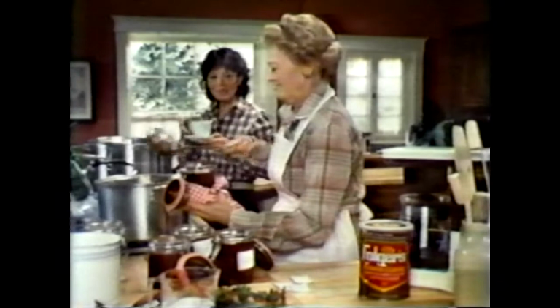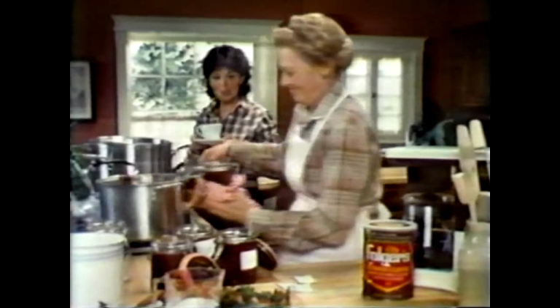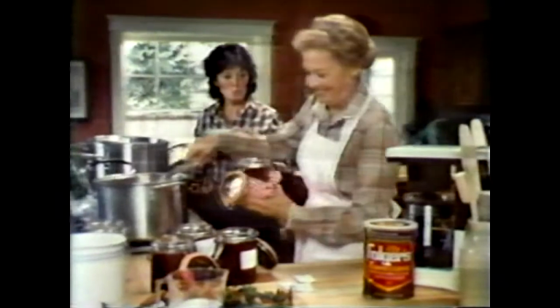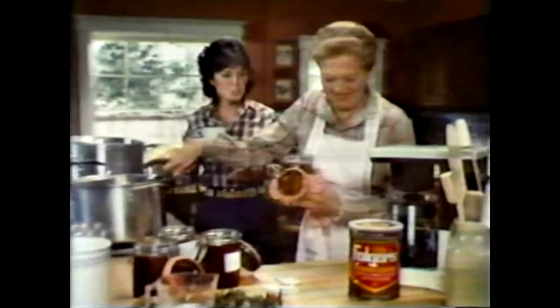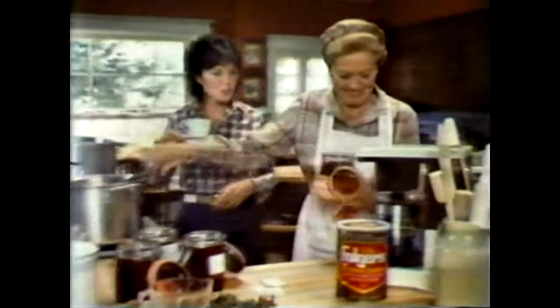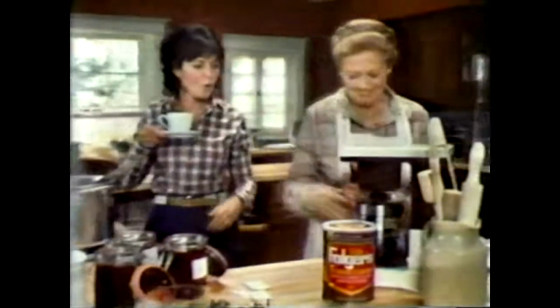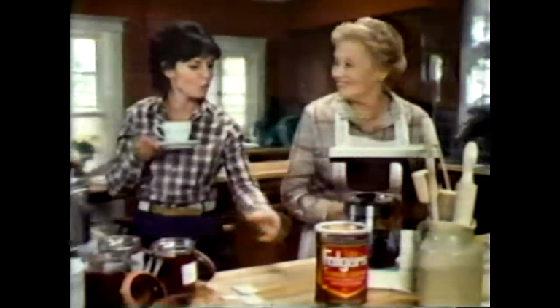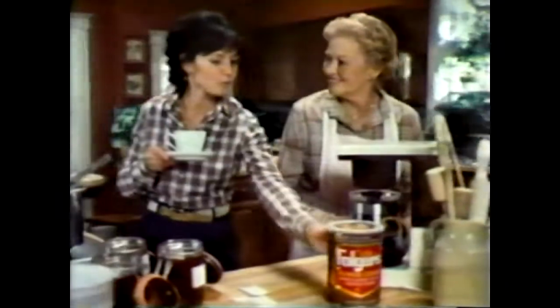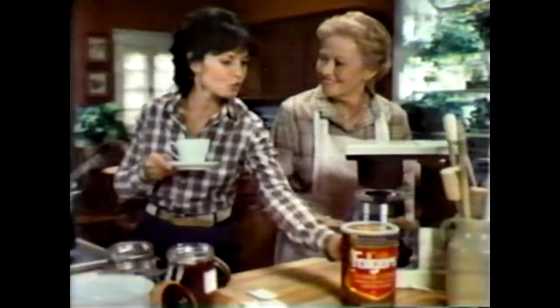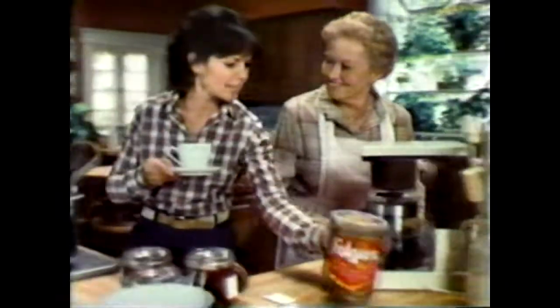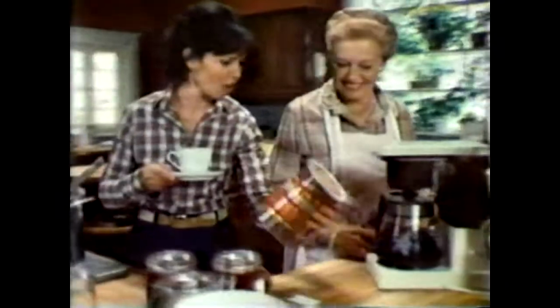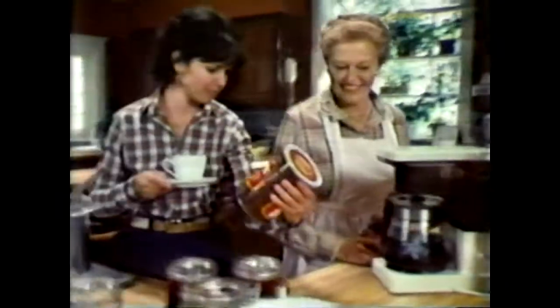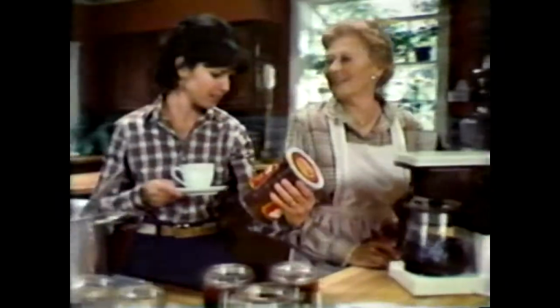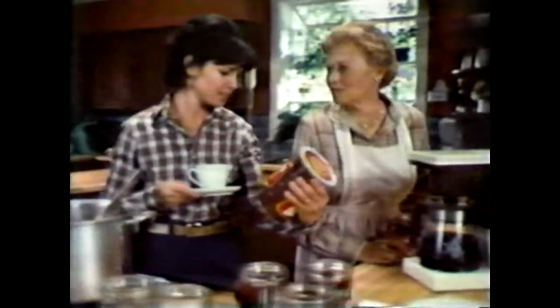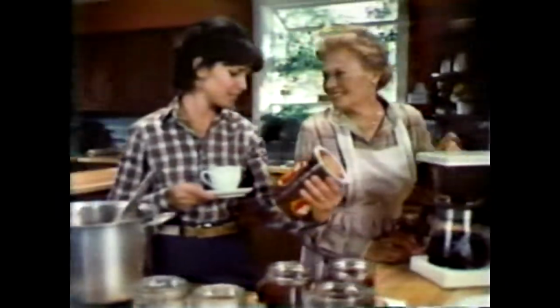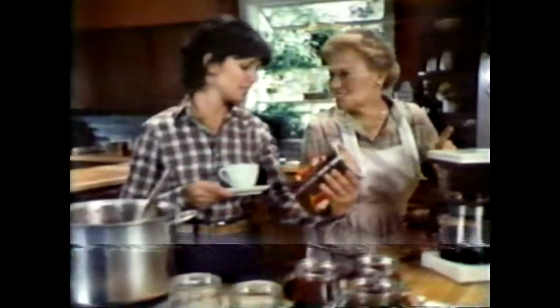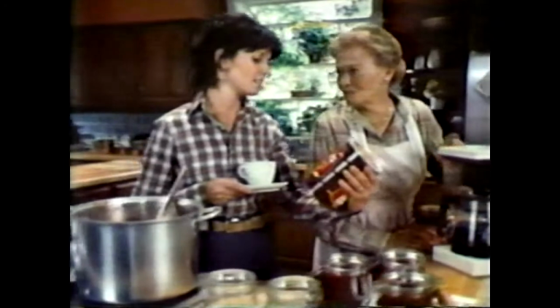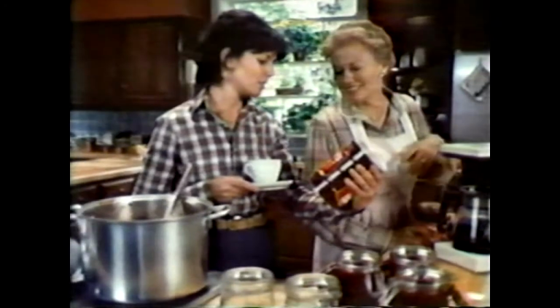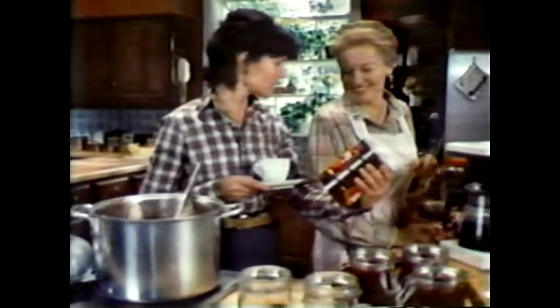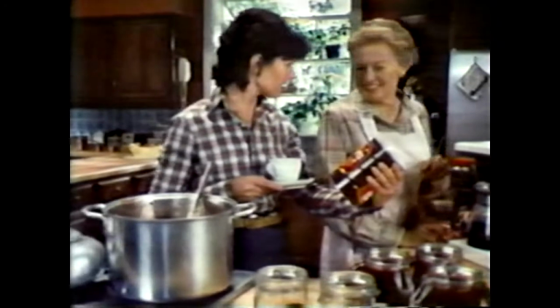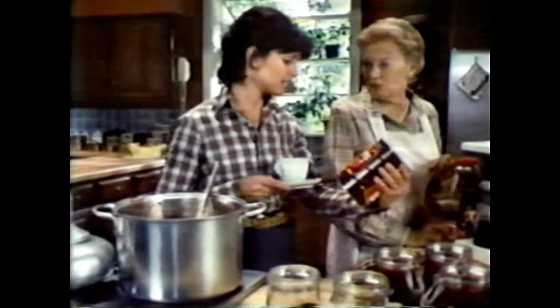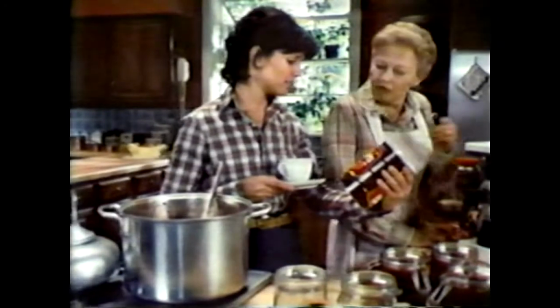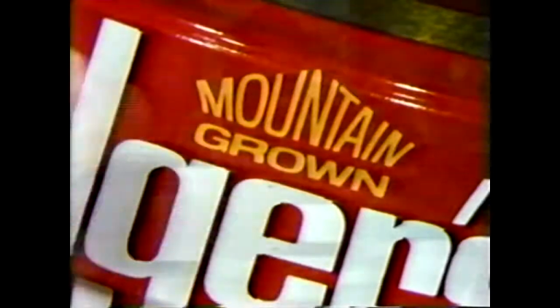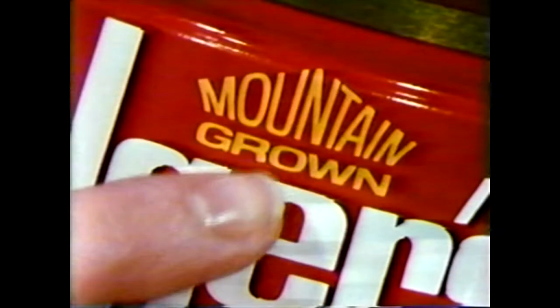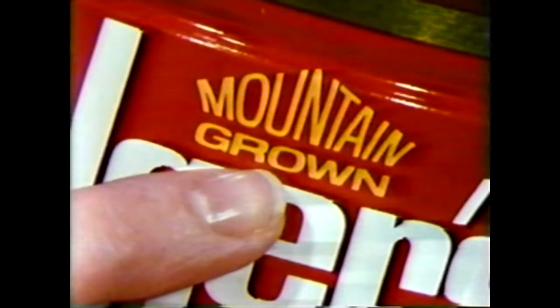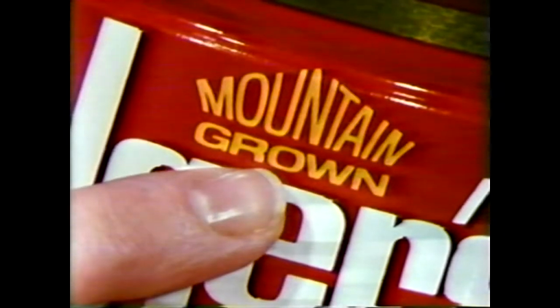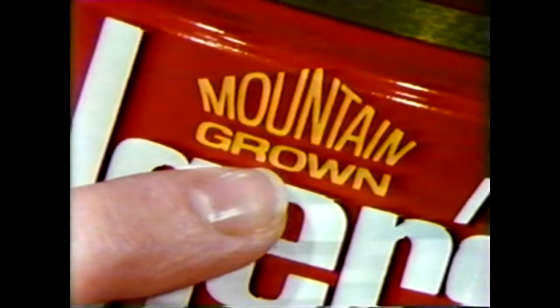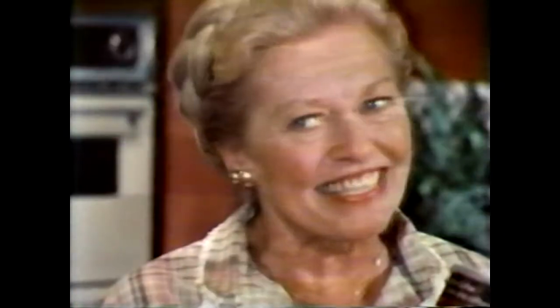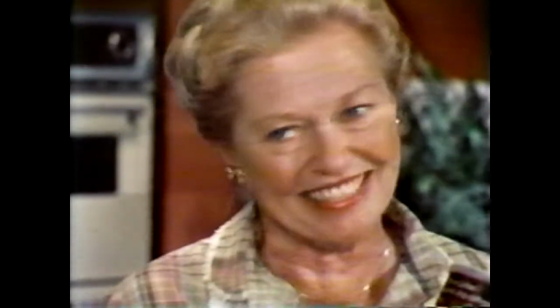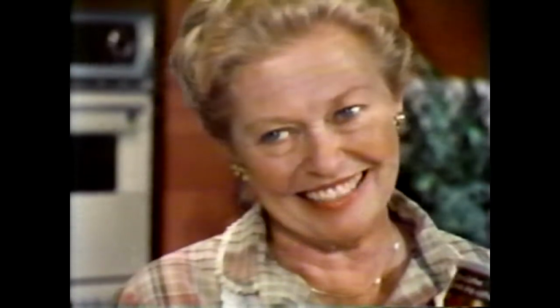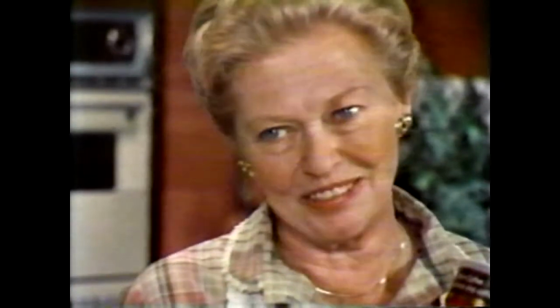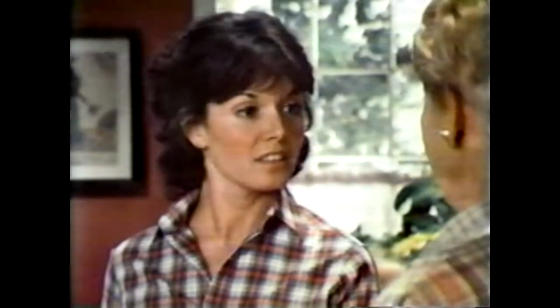Mrs. Olson, what do you use? Folger's Flake Coffee. Nothing's better in these coffee makers. Why is that? Folger's is mountain grown, the richest kind of coffee.